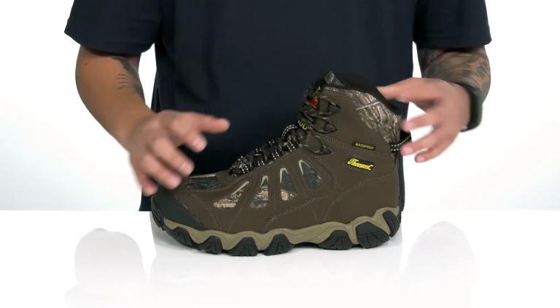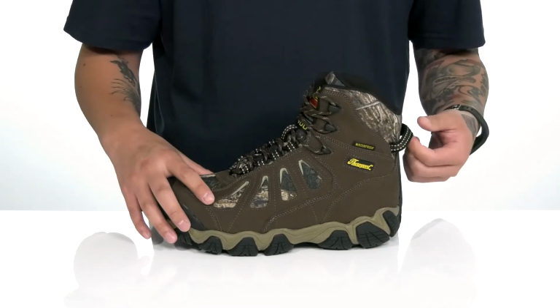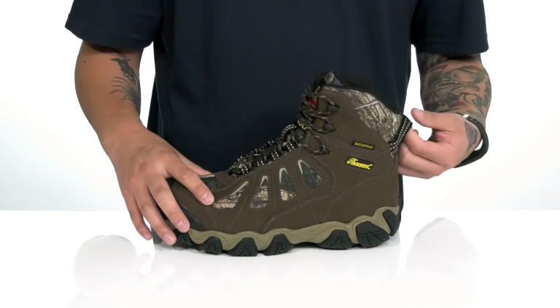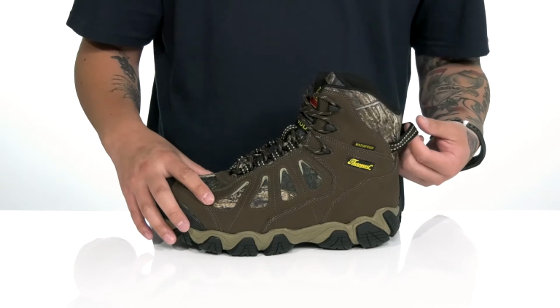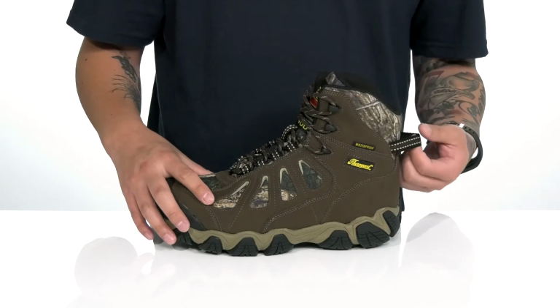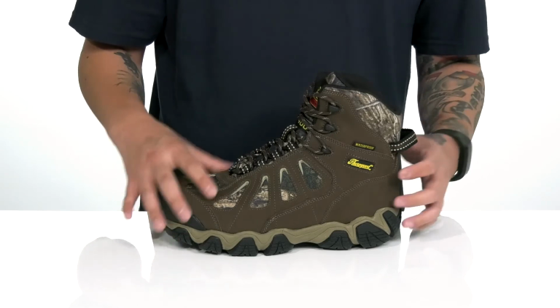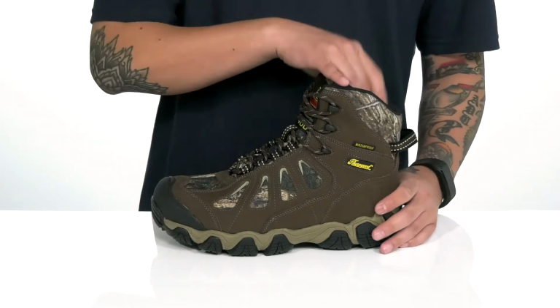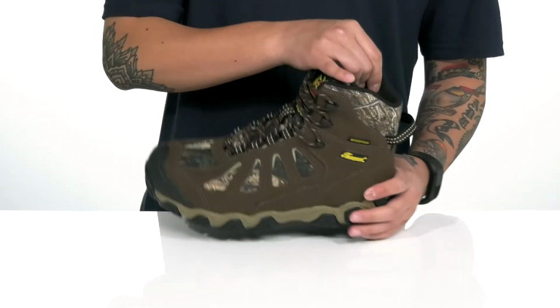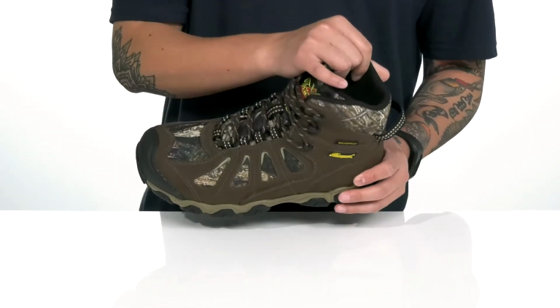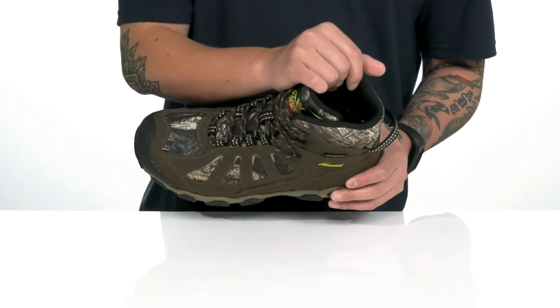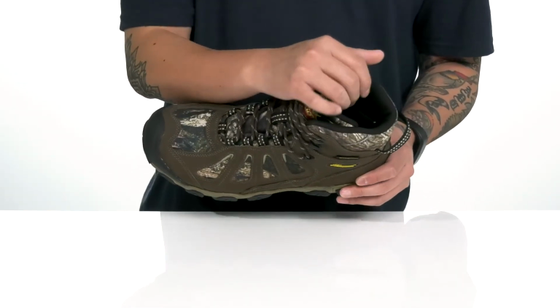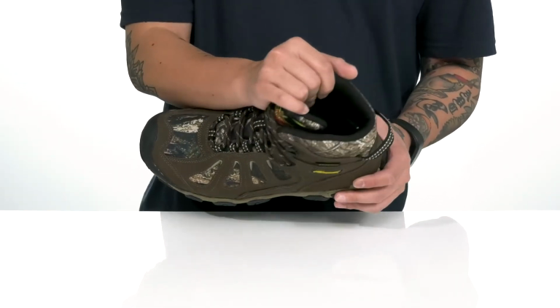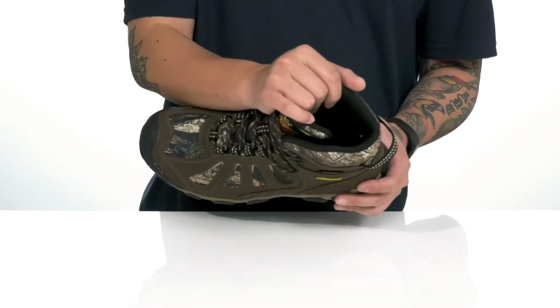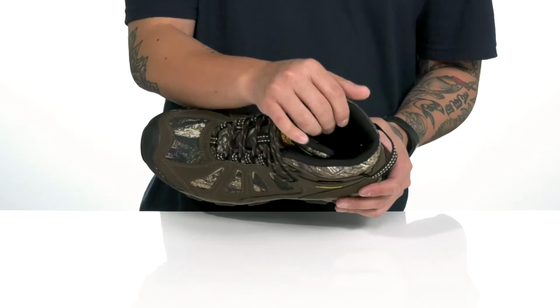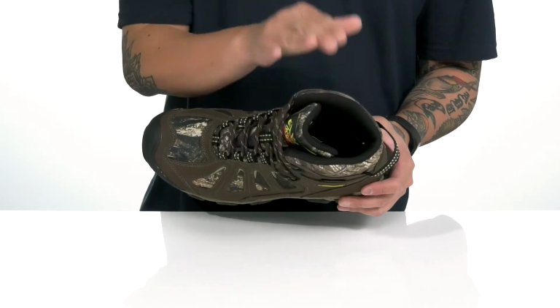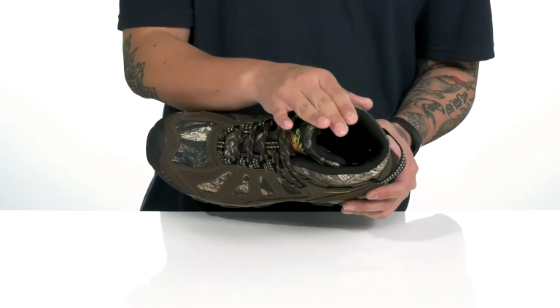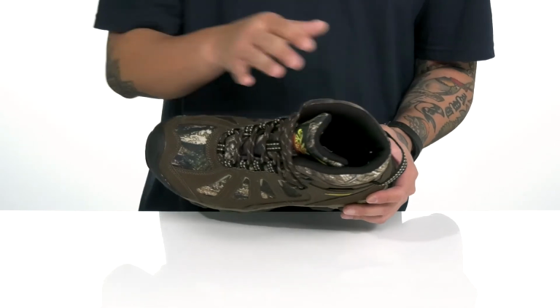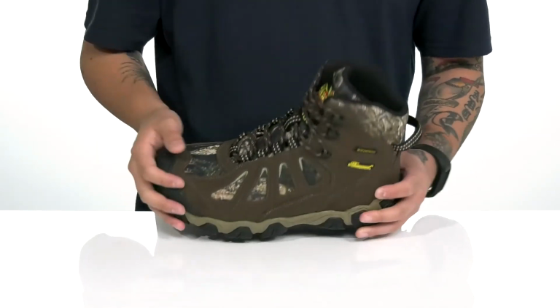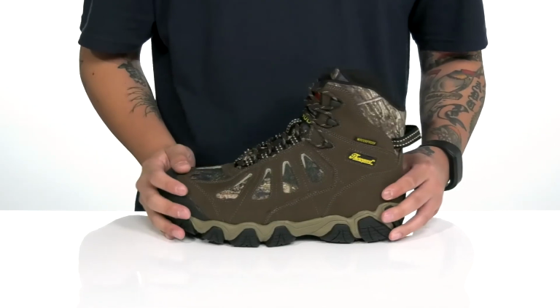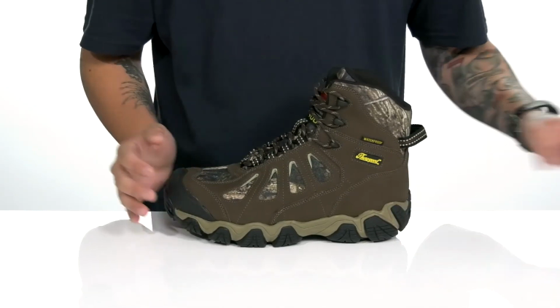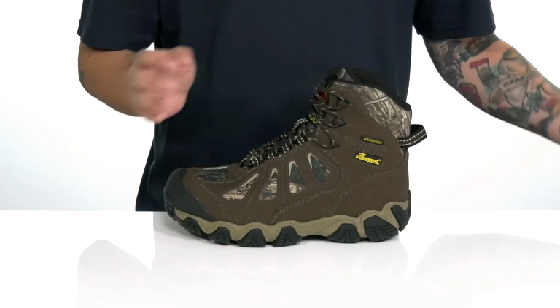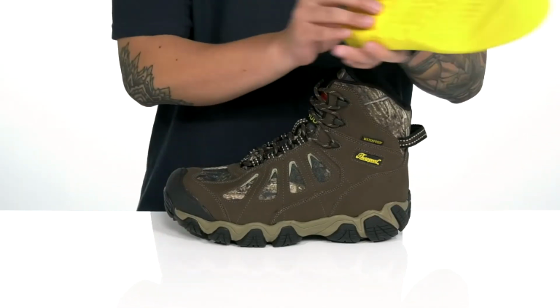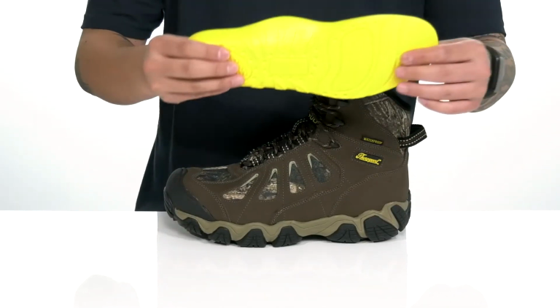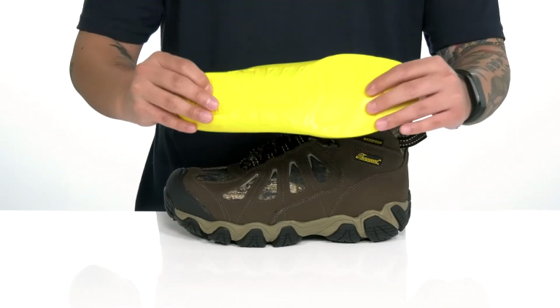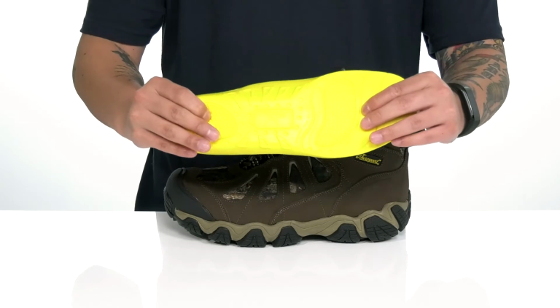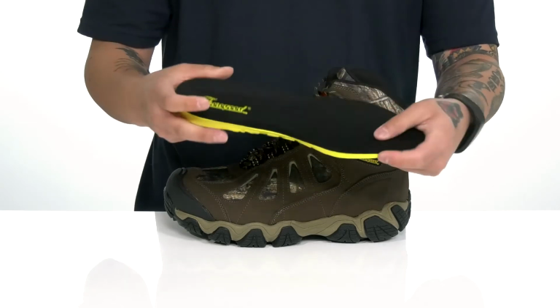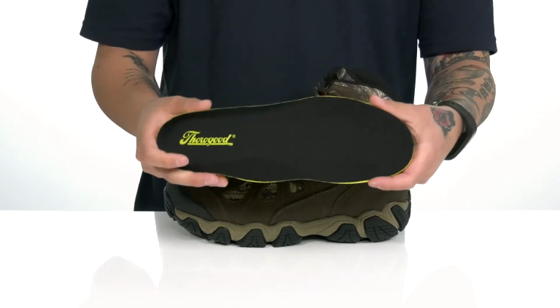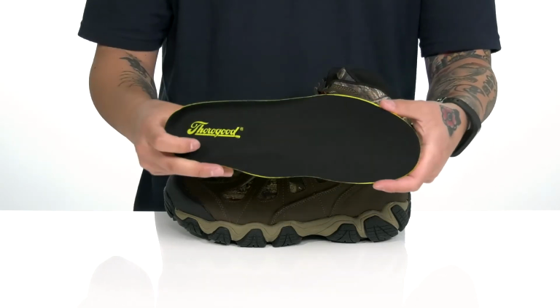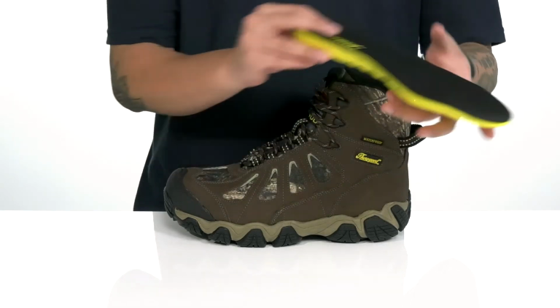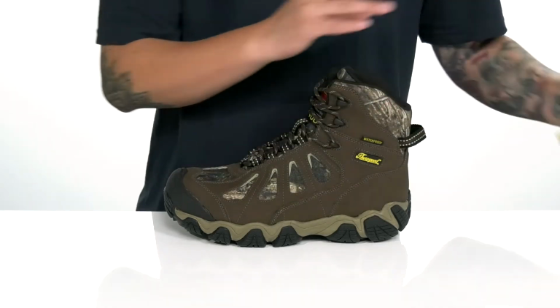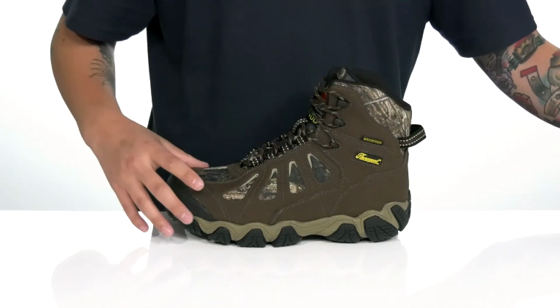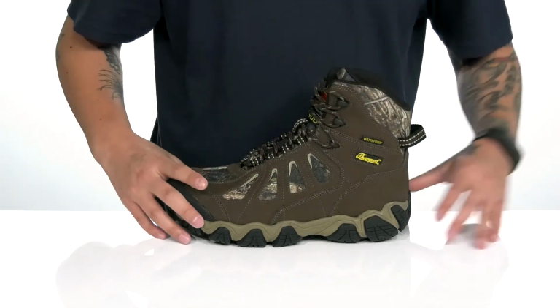You've also got padding around the tongue and collar along with a pull tab located here at the heel. A quick-drying textile lining with 400 grams of 3M insulation is going to provide additional warmth and comfort while you wear this boot. A removable cushioned footbed is going to help absorb shock and keep you comfortable with each and every step.